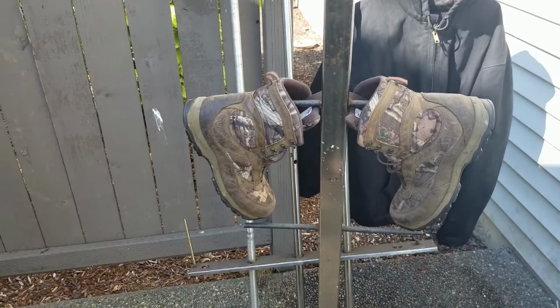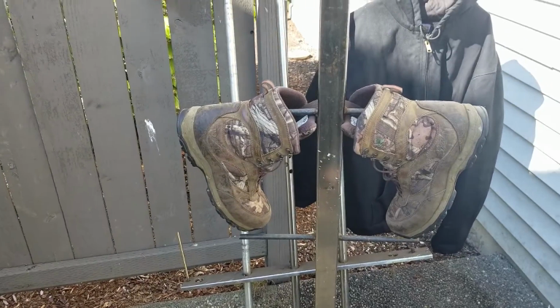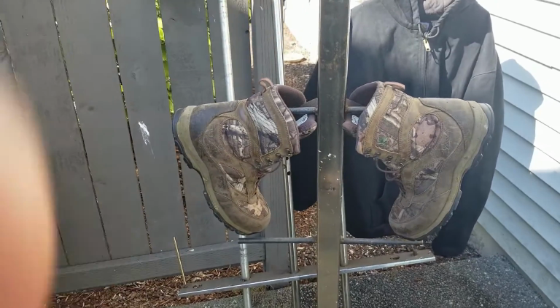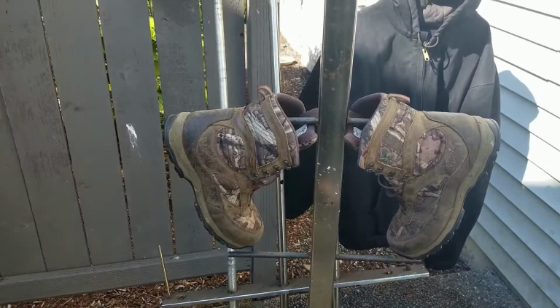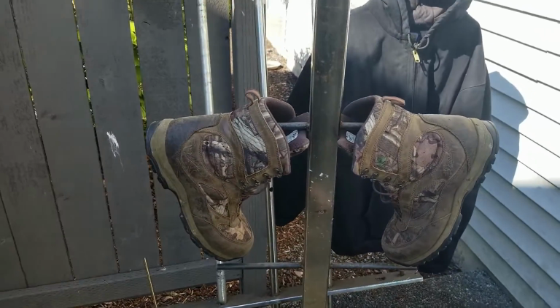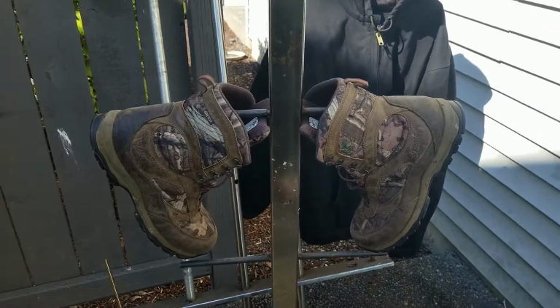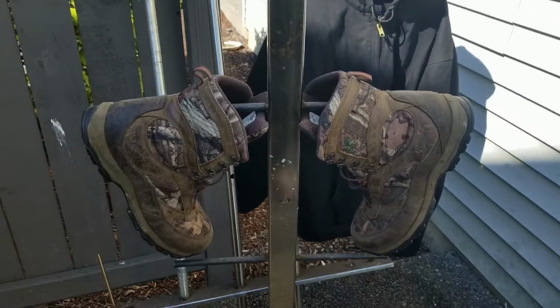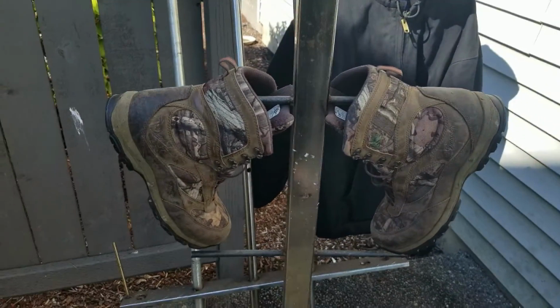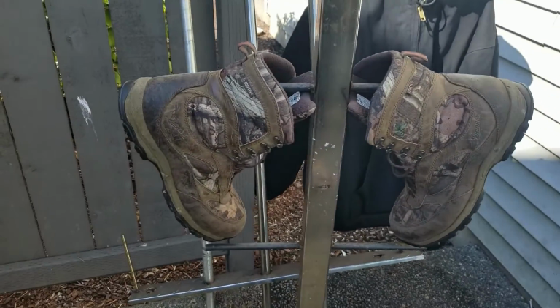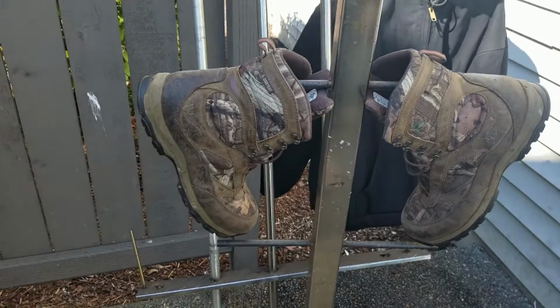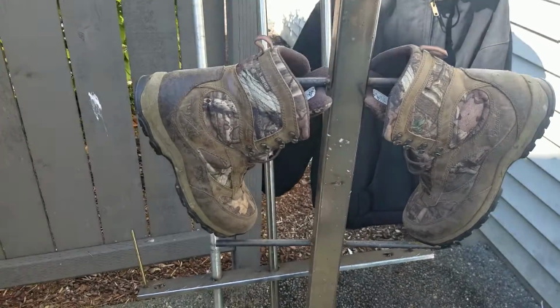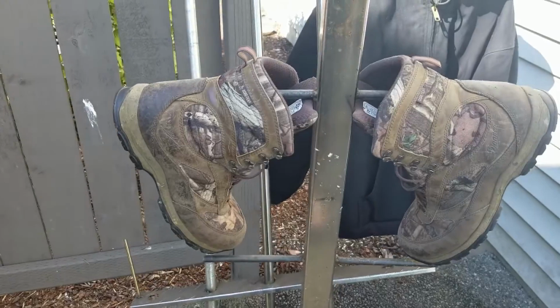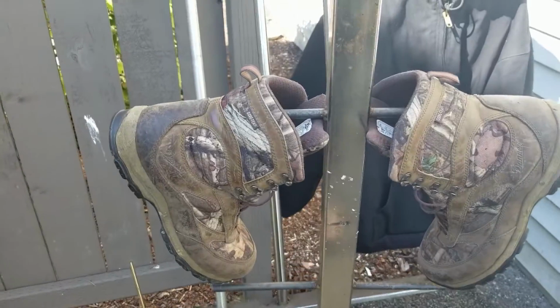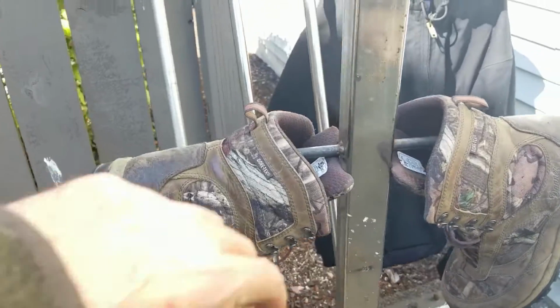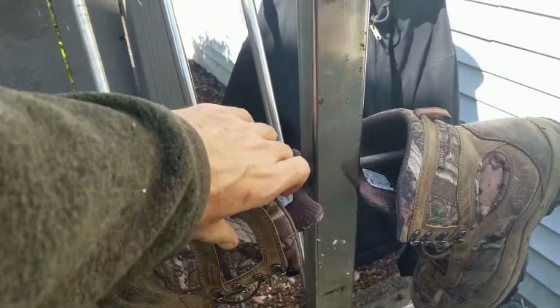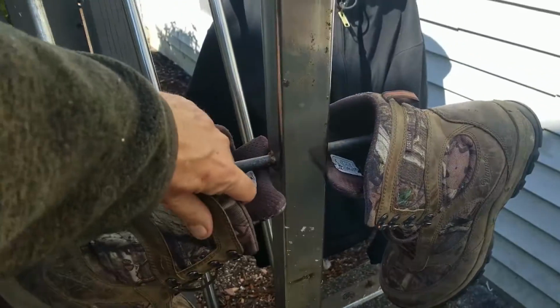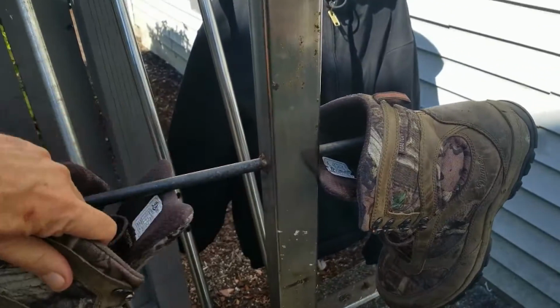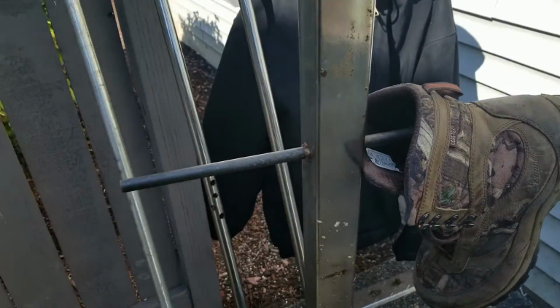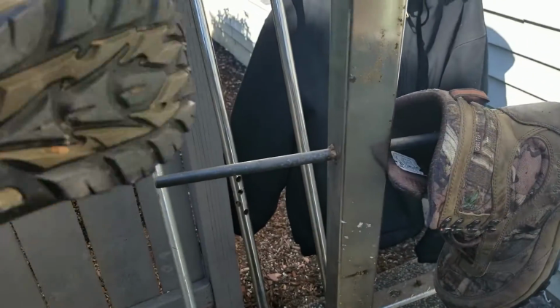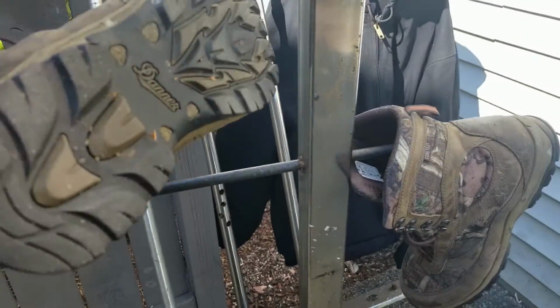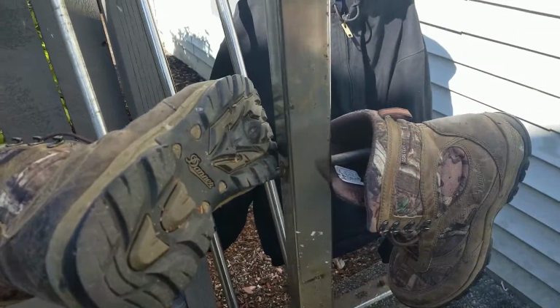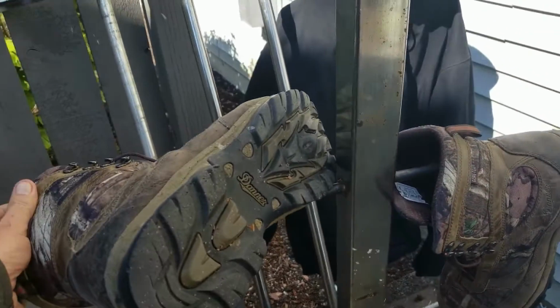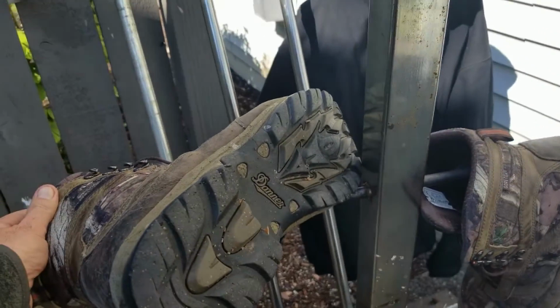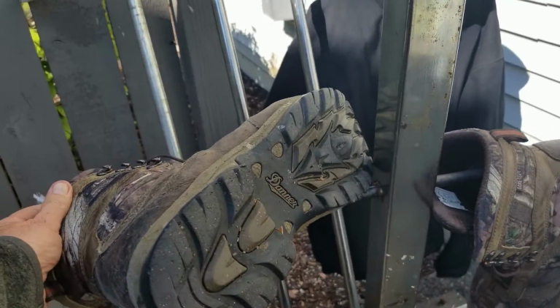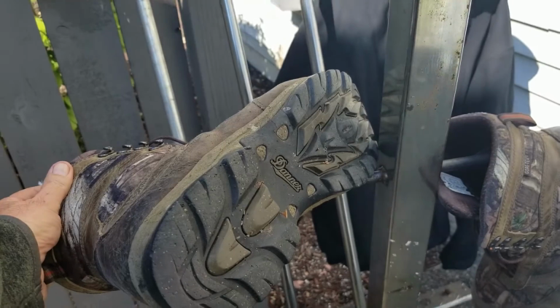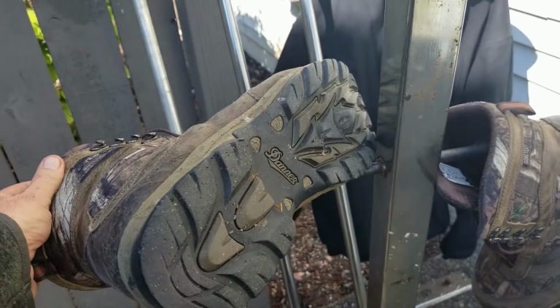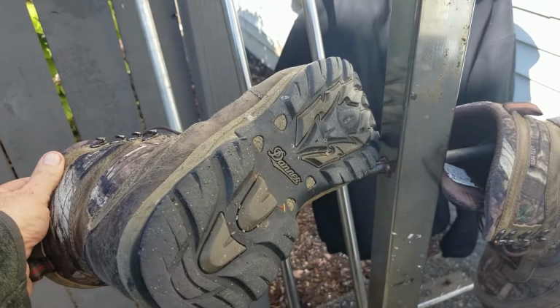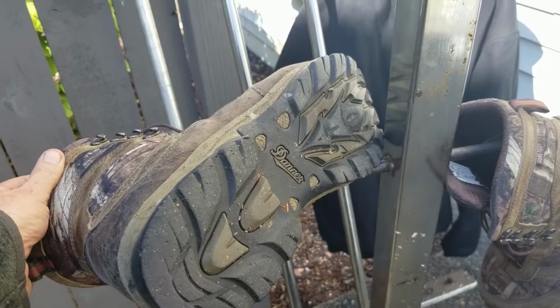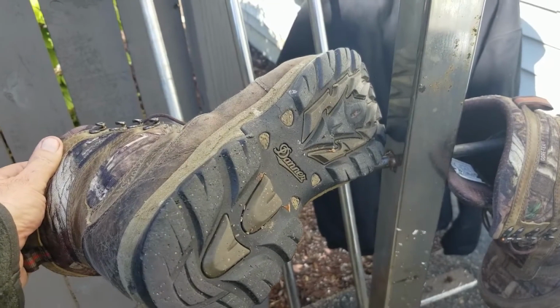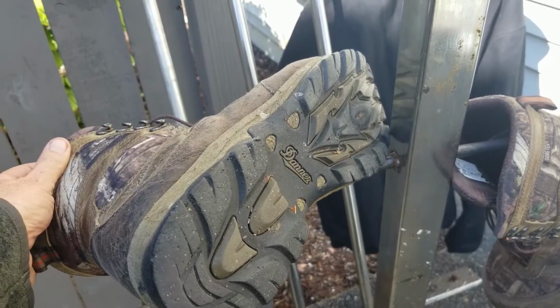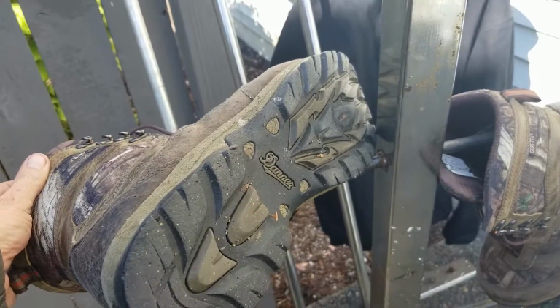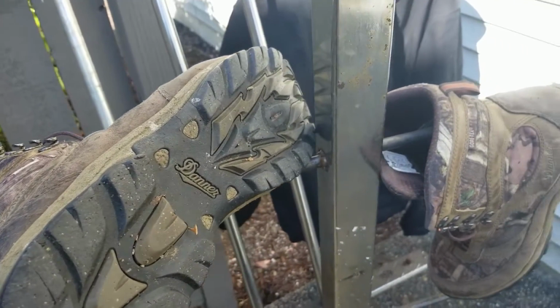Preparing for winter weather. These are some good Danner hunting boots. The difference between hunting boots and working boots is that the soles of these hunting boots are very soft and they make very little noise when you walk.